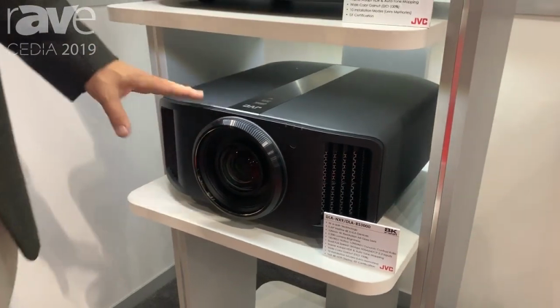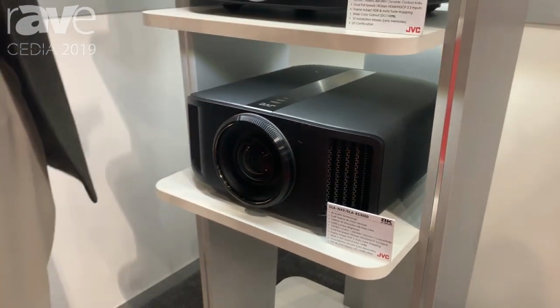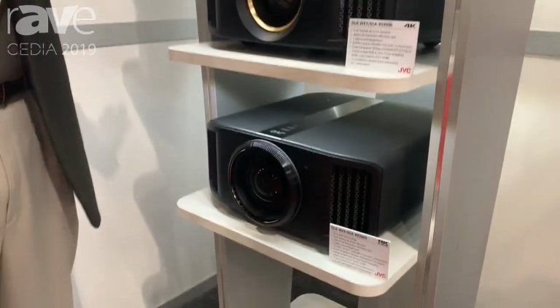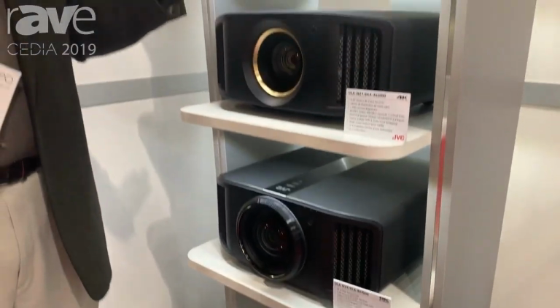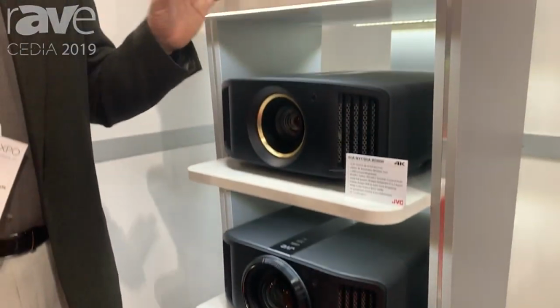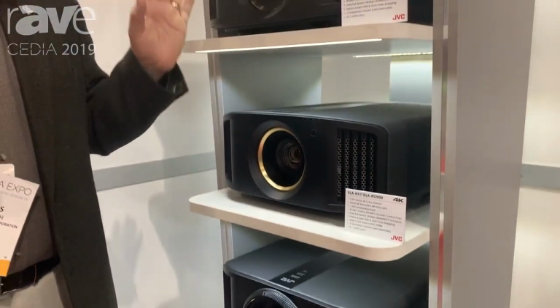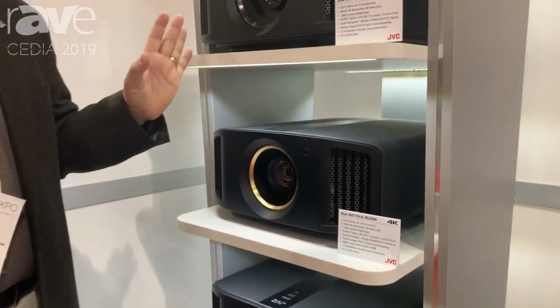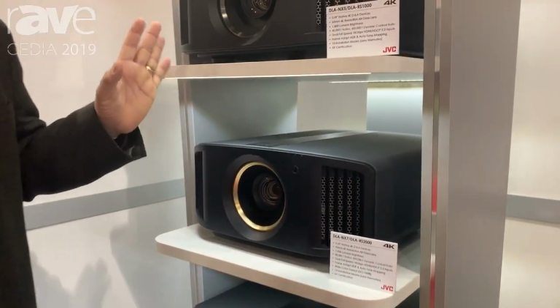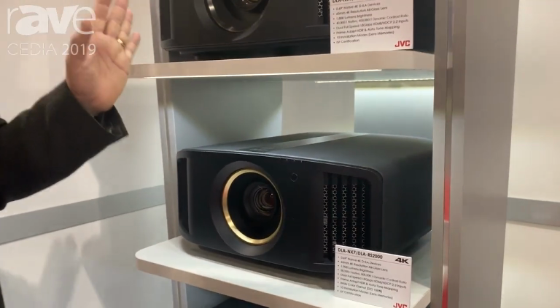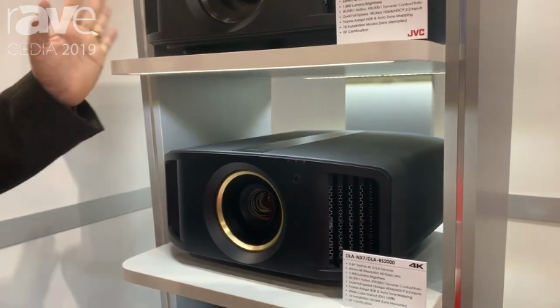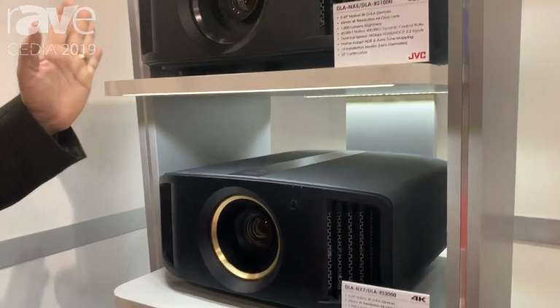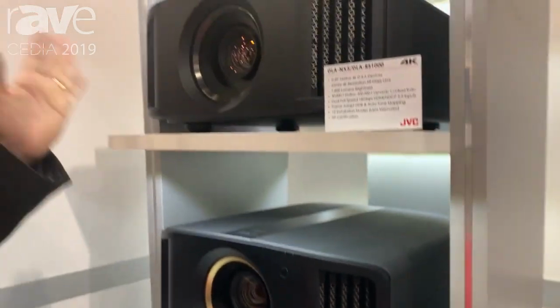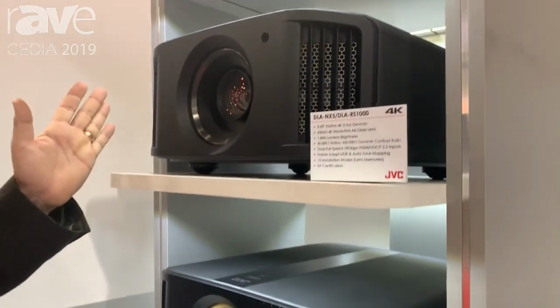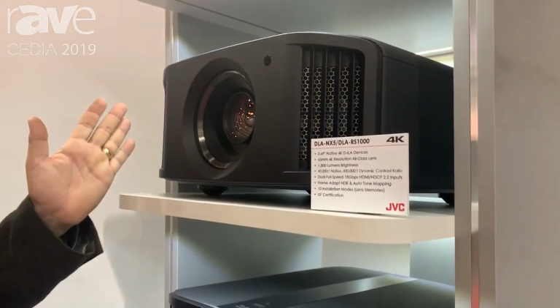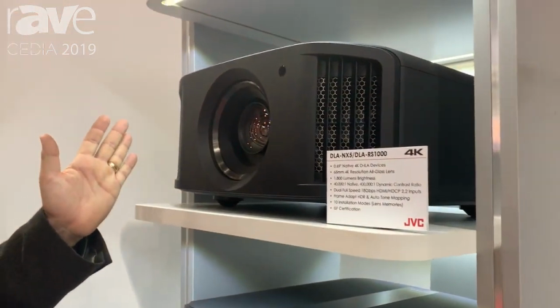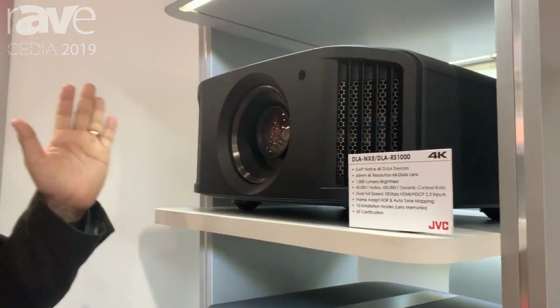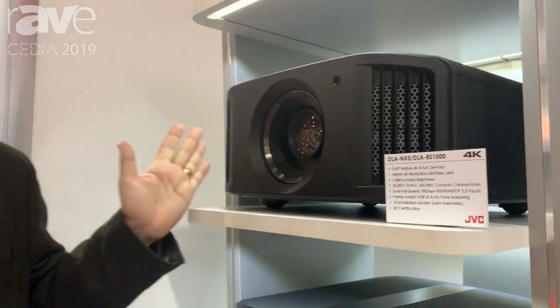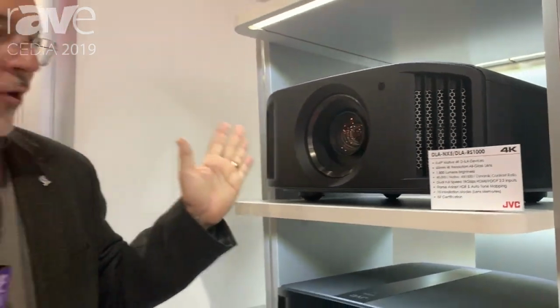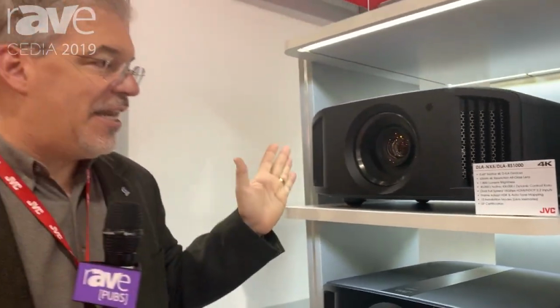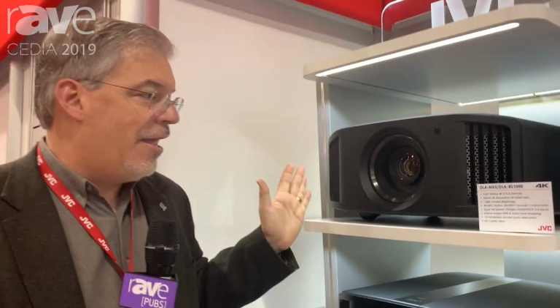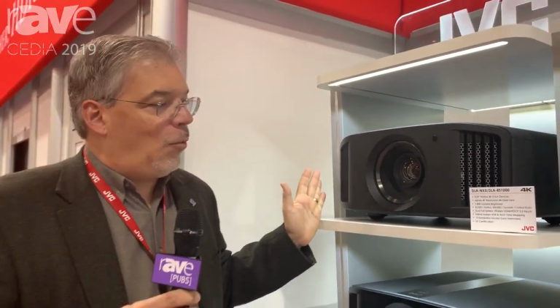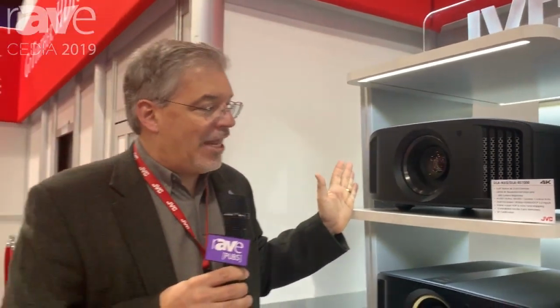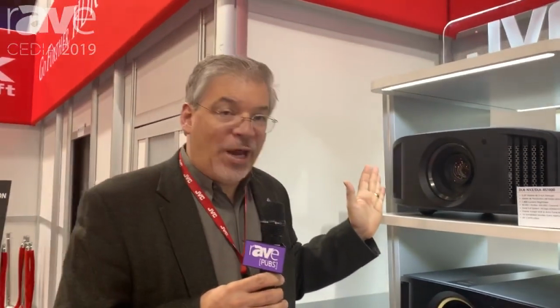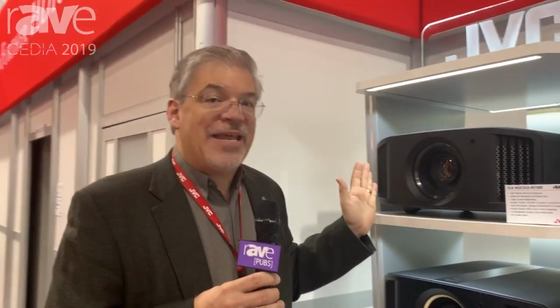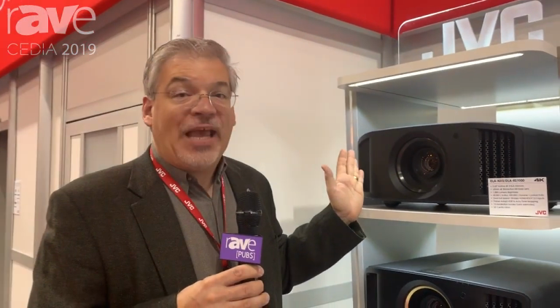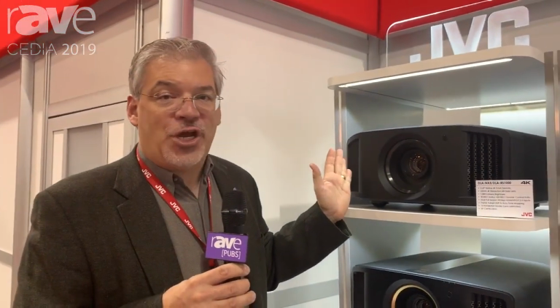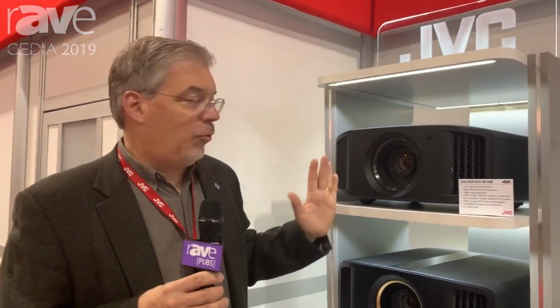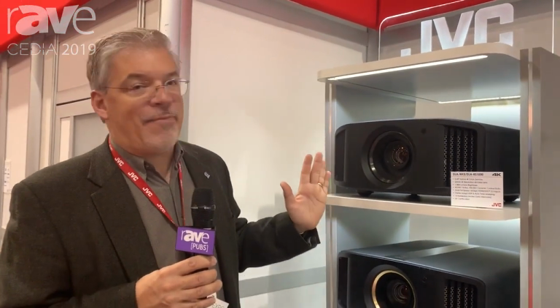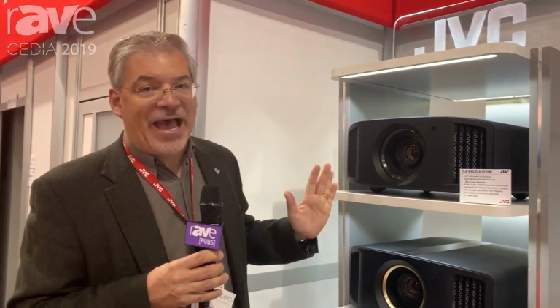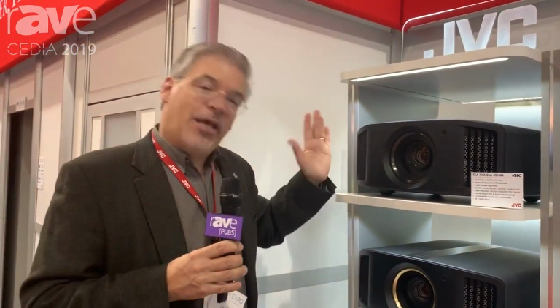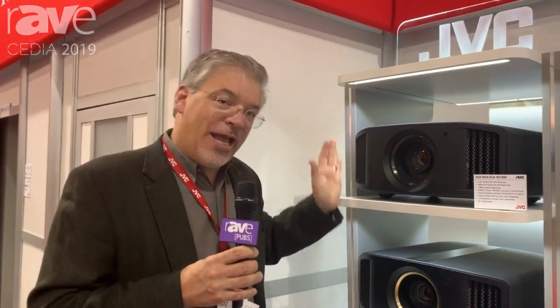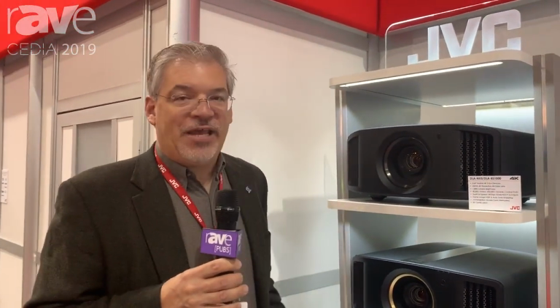The other thing we're going to talk about in our next video — we're doing a very exciting firmware update that we're demonstrating here at CEDIA, and we're adding Frame Adapt HDR. We'll talk about that in our next video.